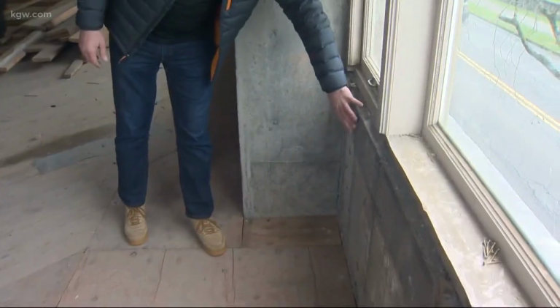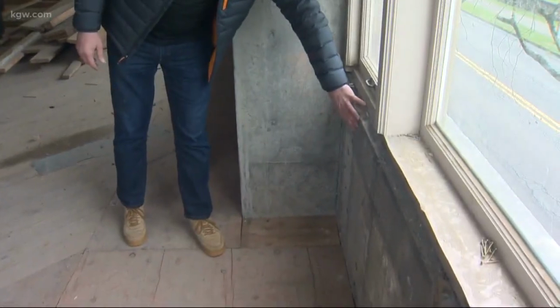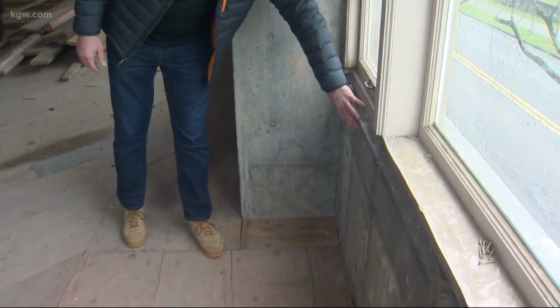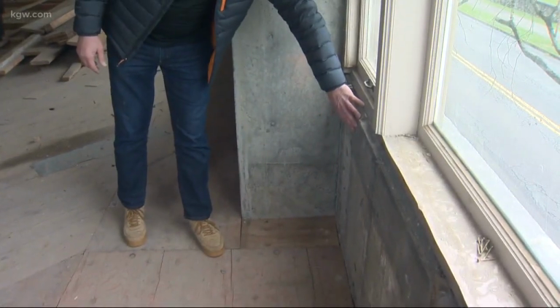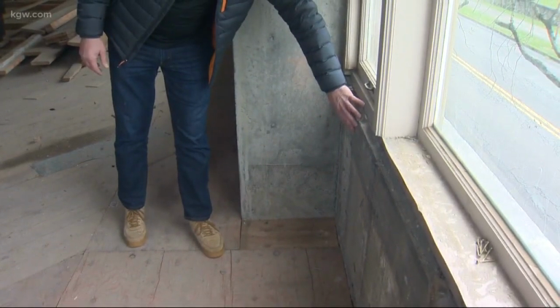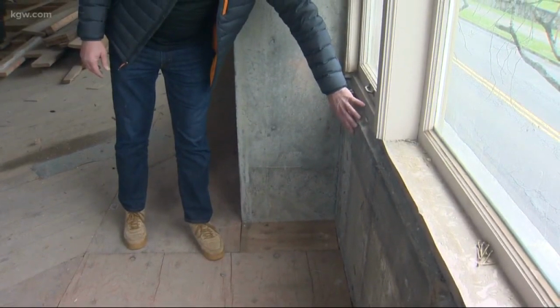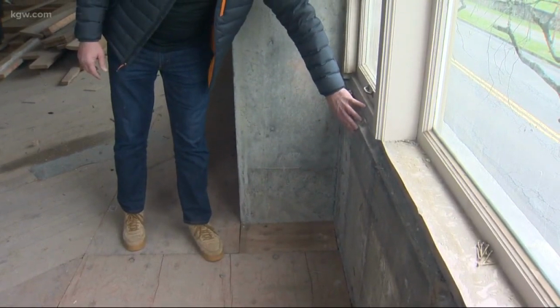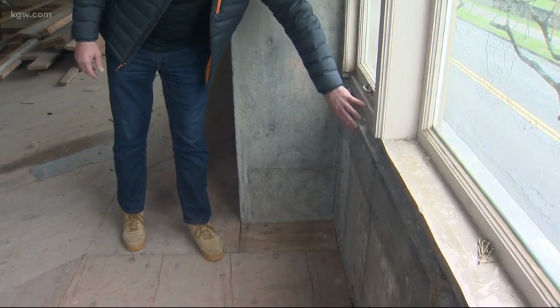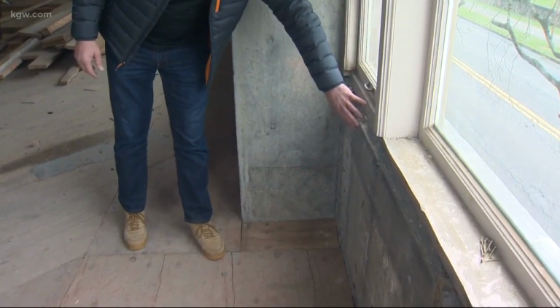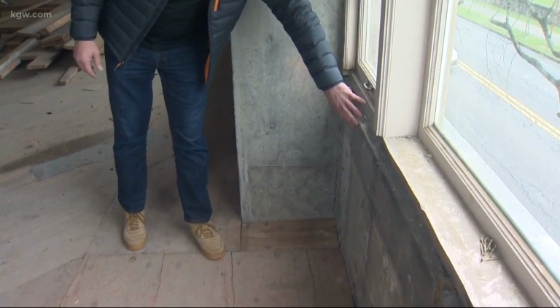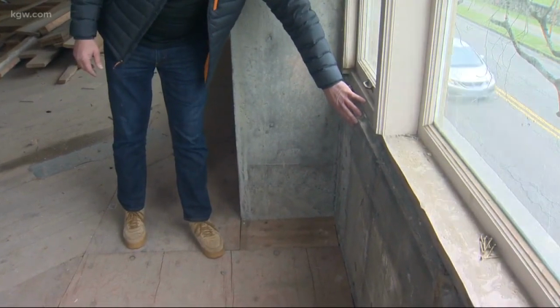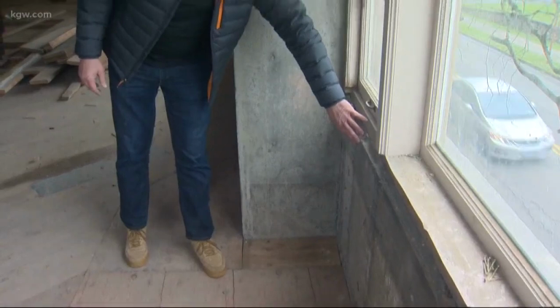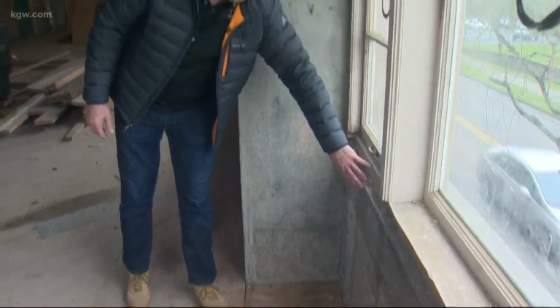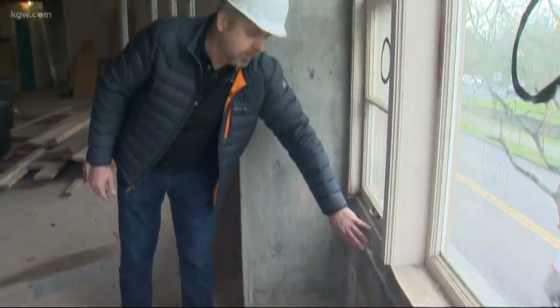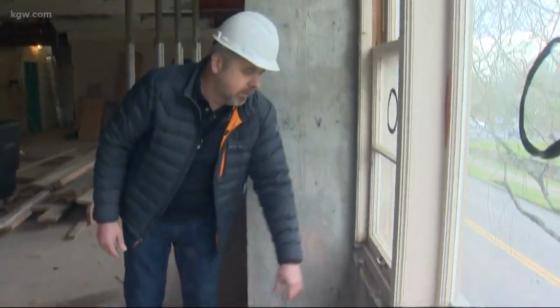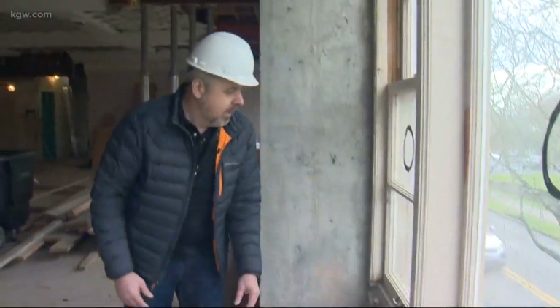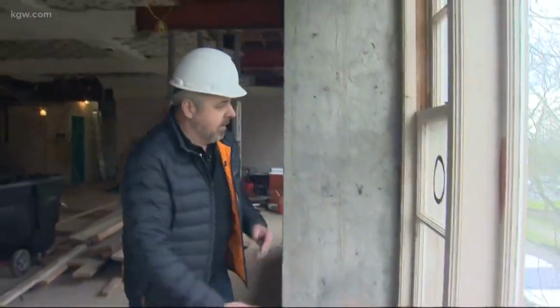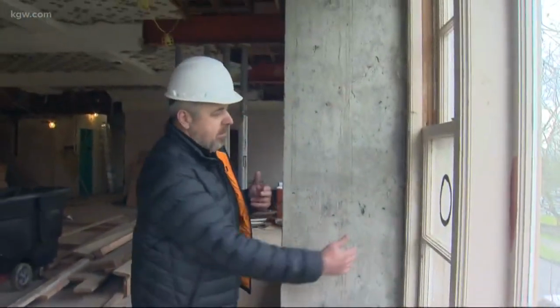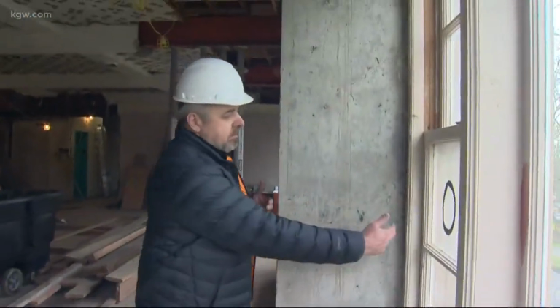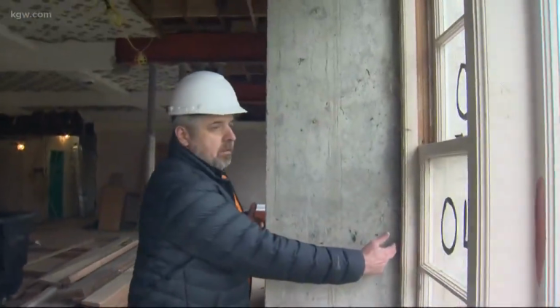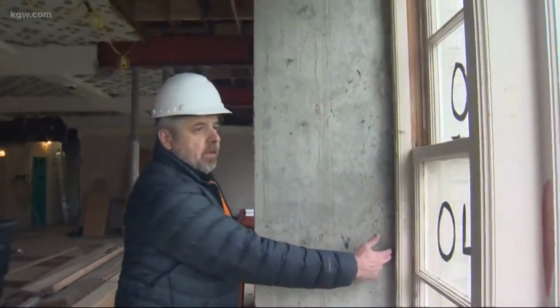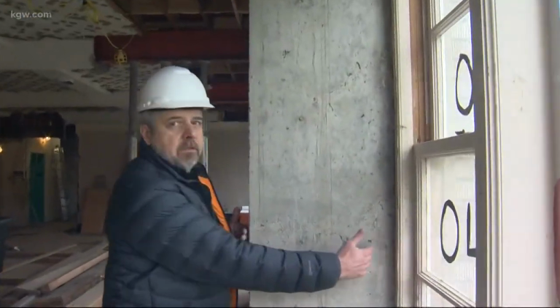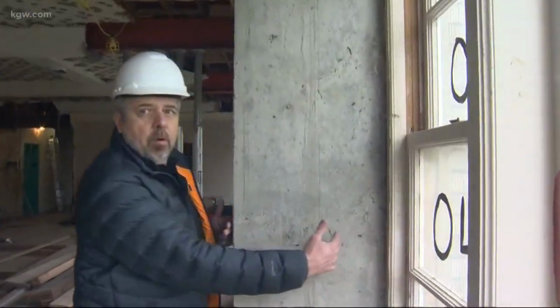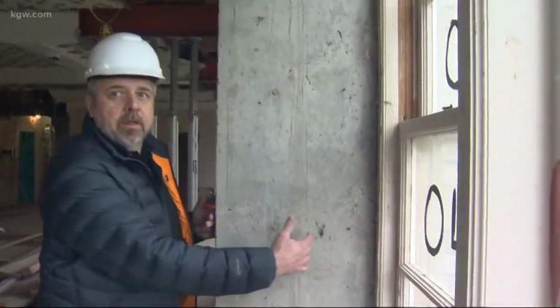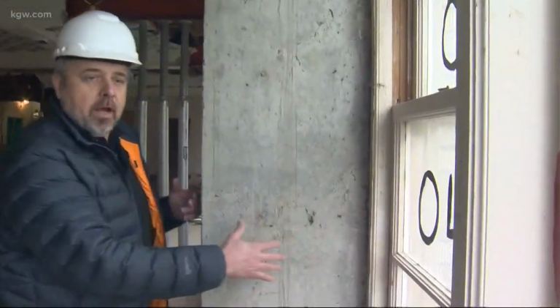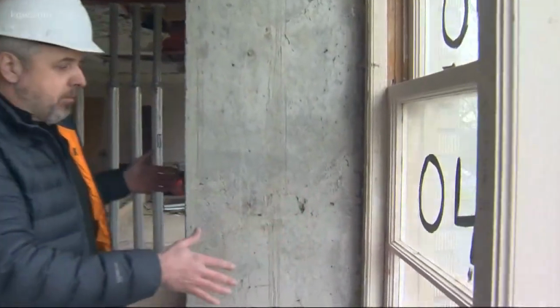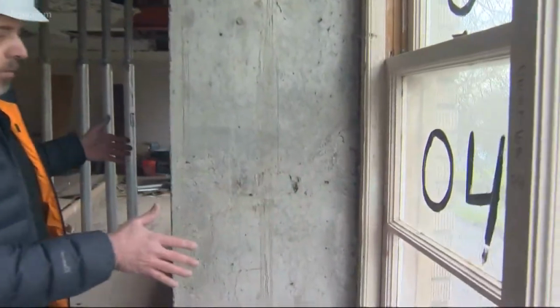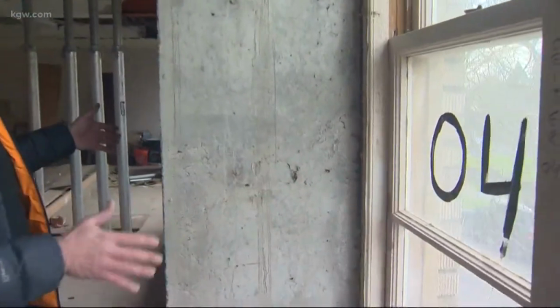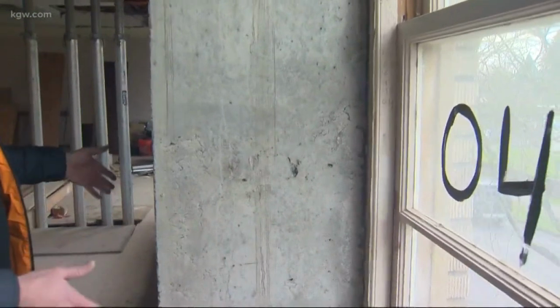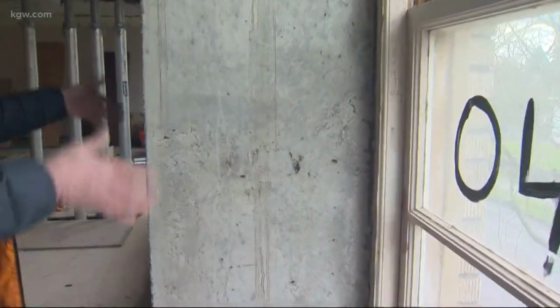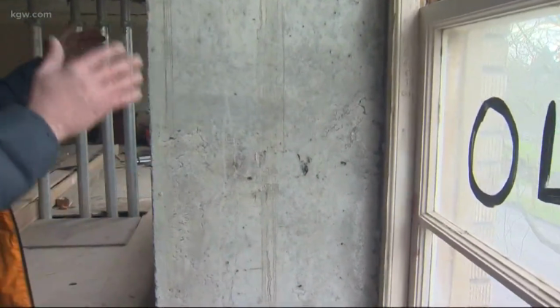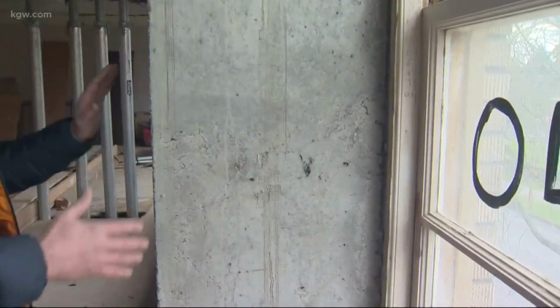This is the existing concrete wall that the building was constructed with initially, and then this is the new thickness of the wall that we're actually constructing from the basement all the way up.